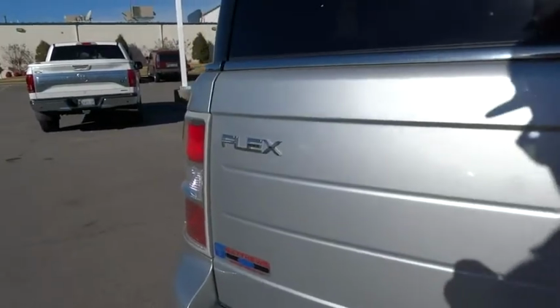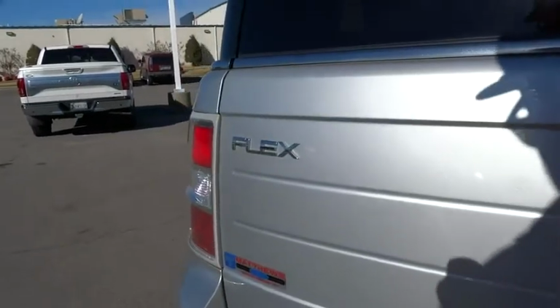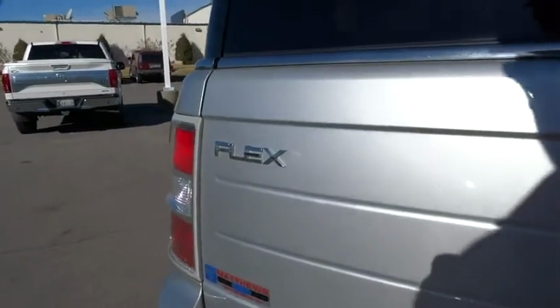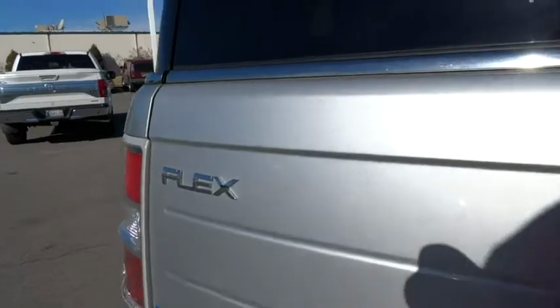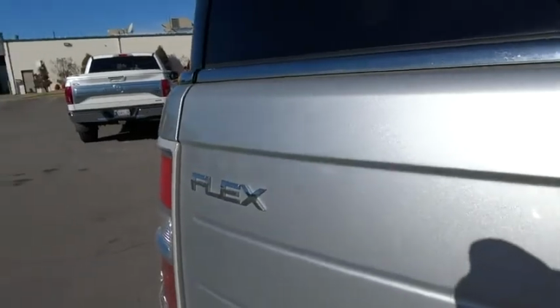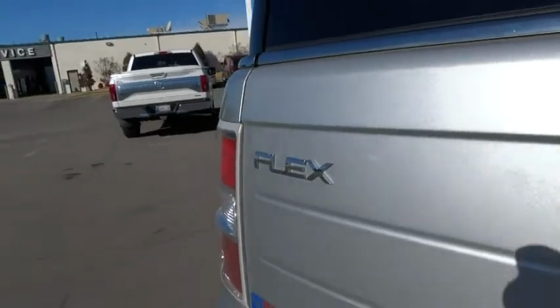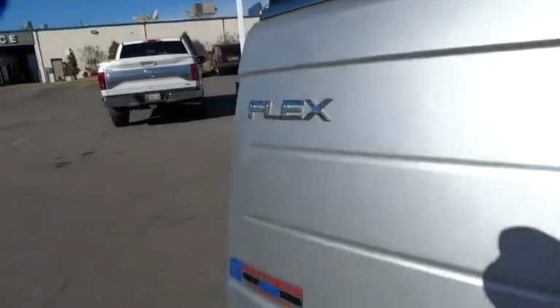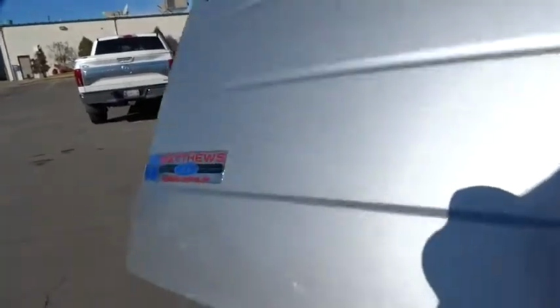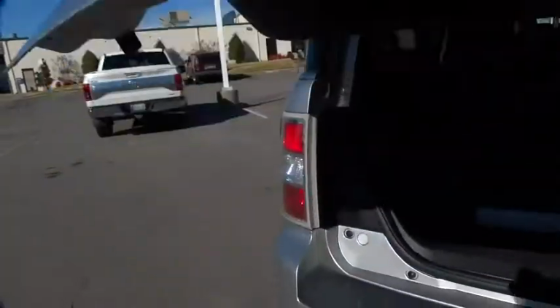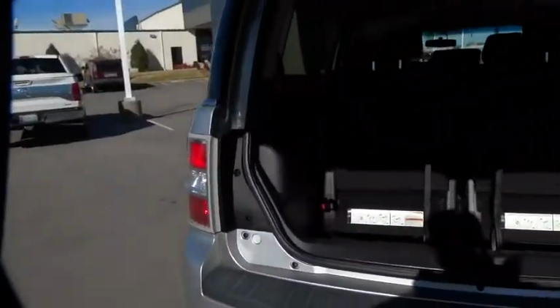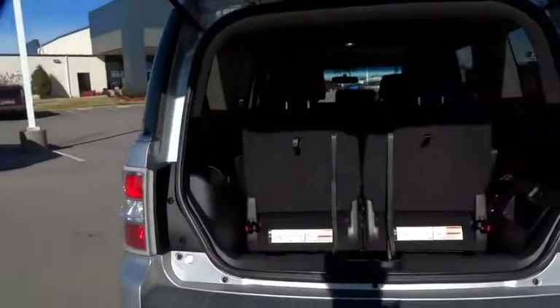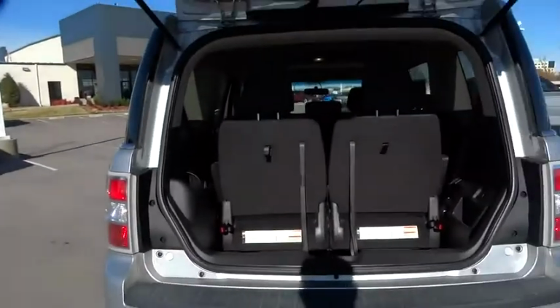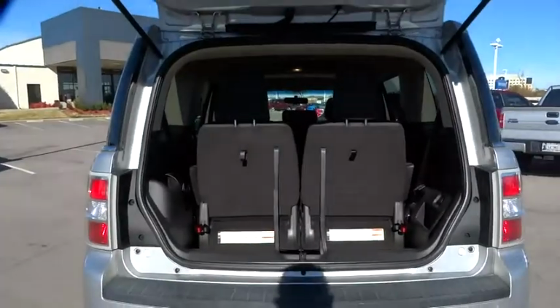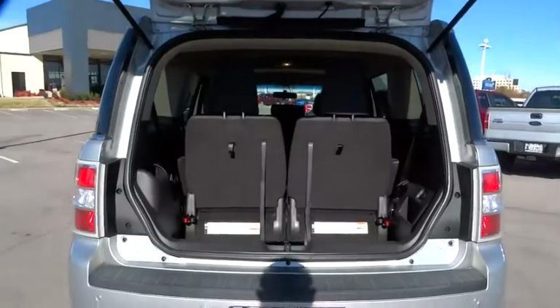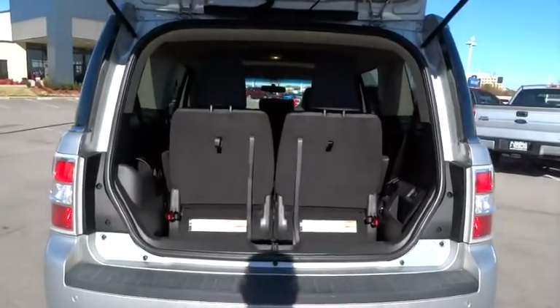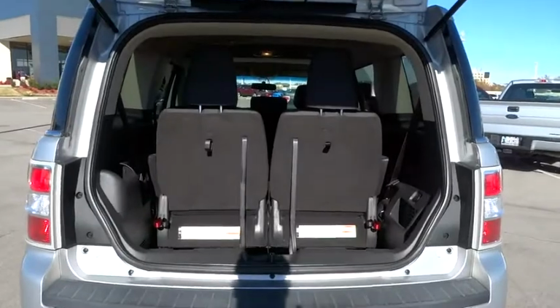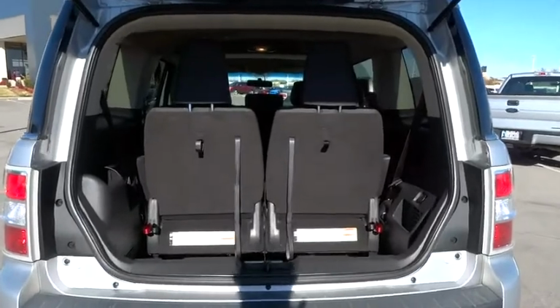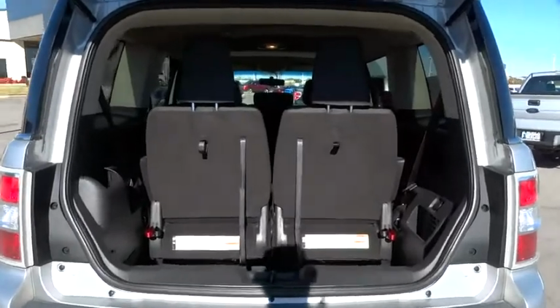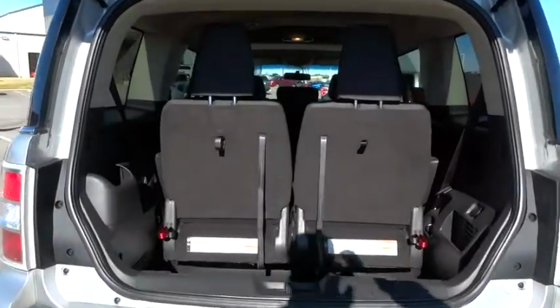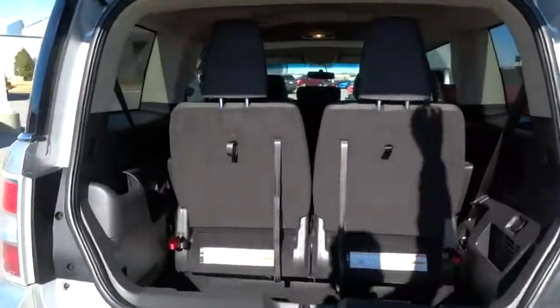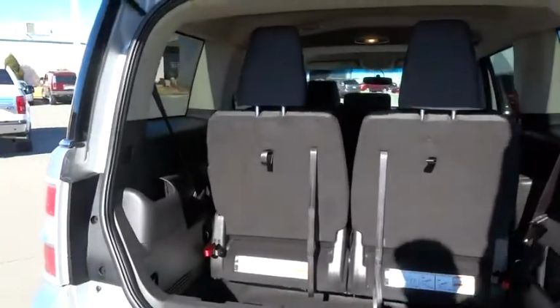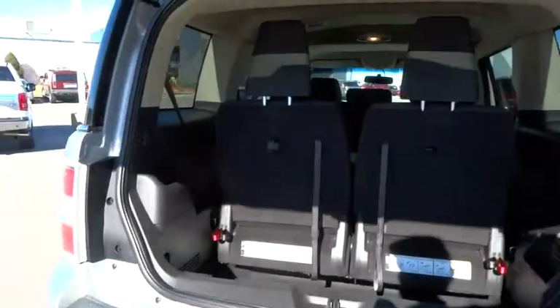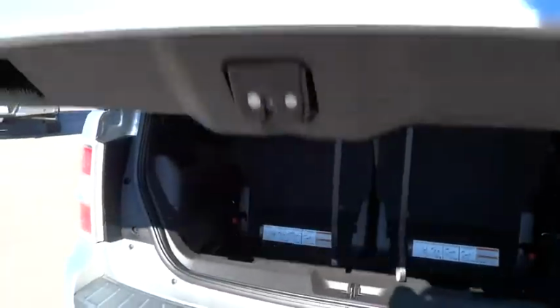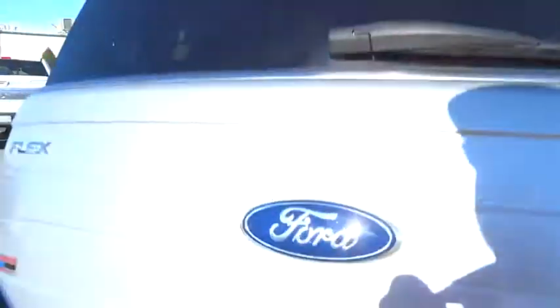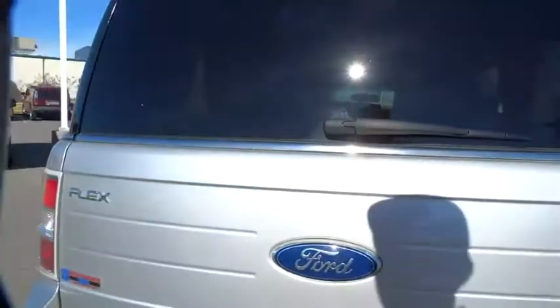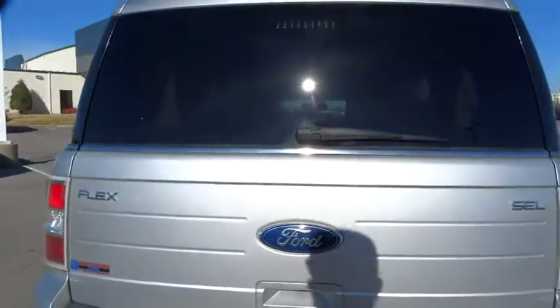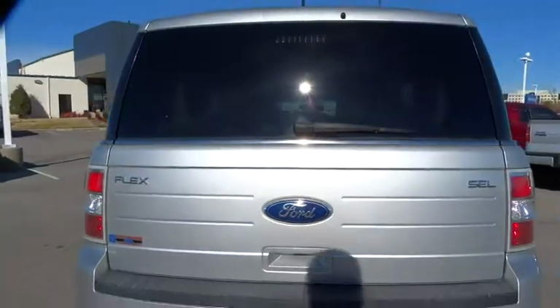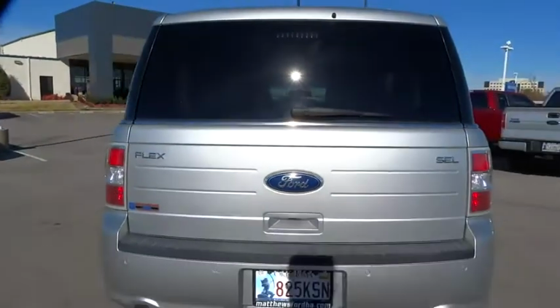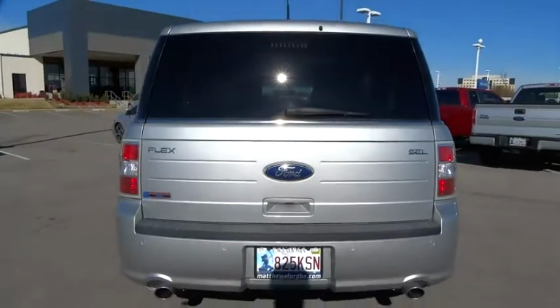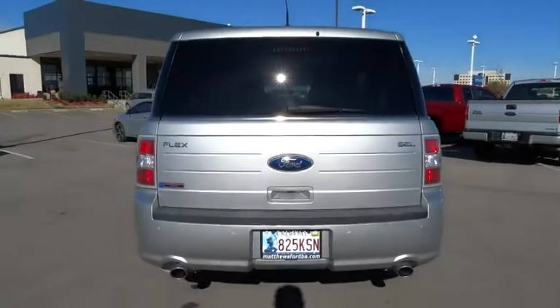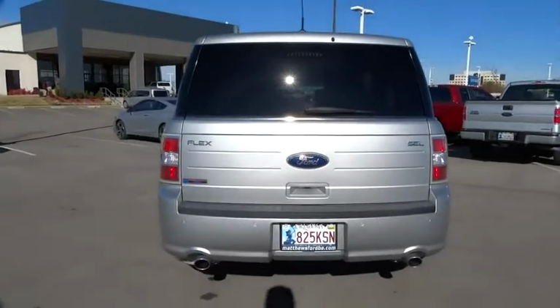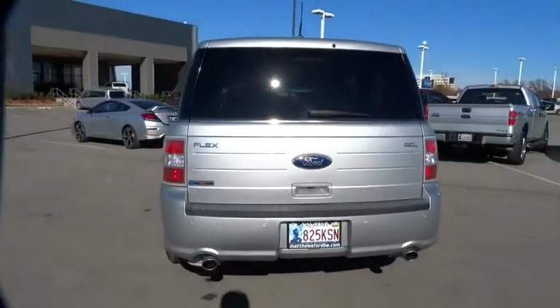Floor mats, cruise control, aluminum wheels, auto-dimming rear-view mirror, four-wheel disc brakes, rear defrost, AM-FM stereo radio, universal garage door opener, climate control.